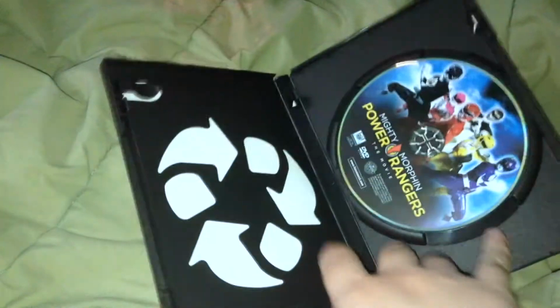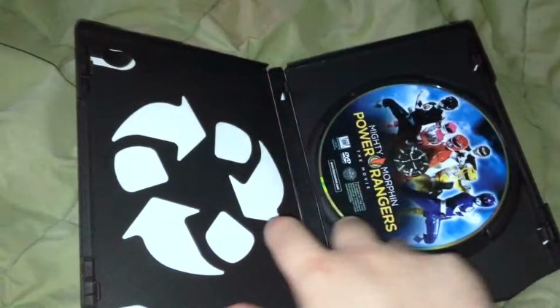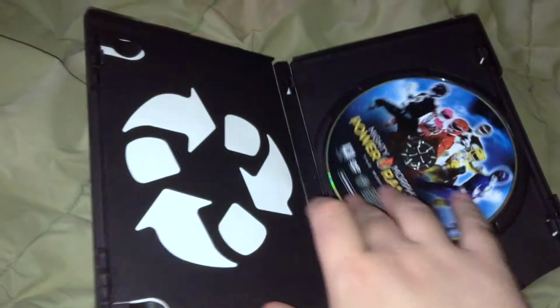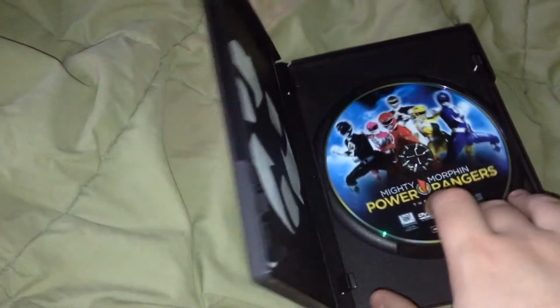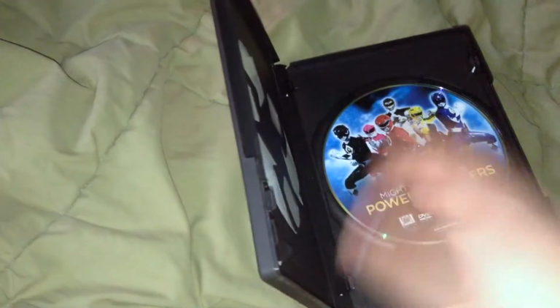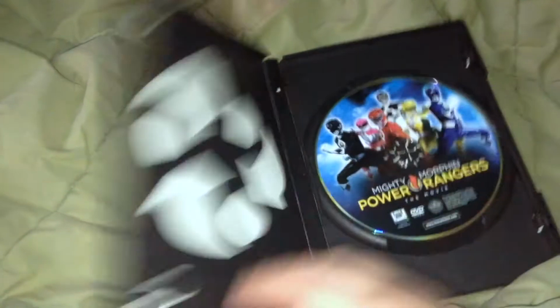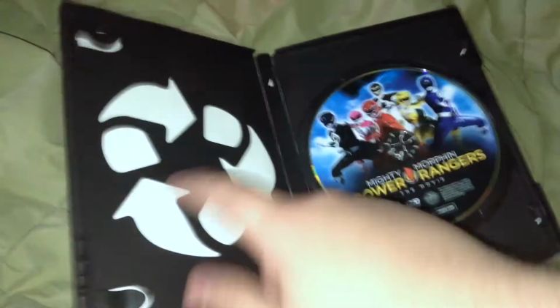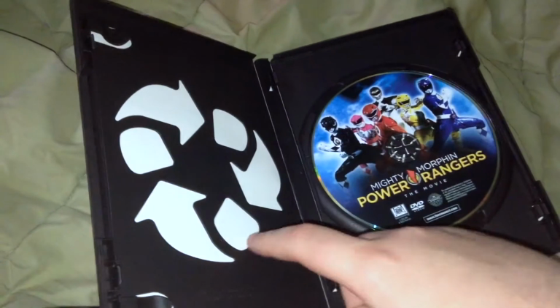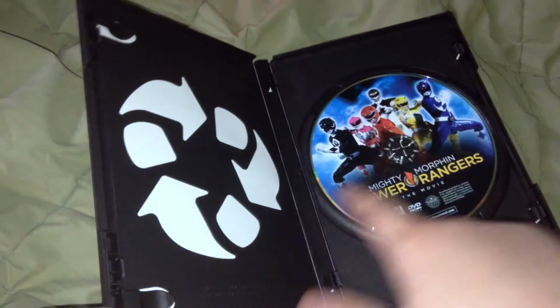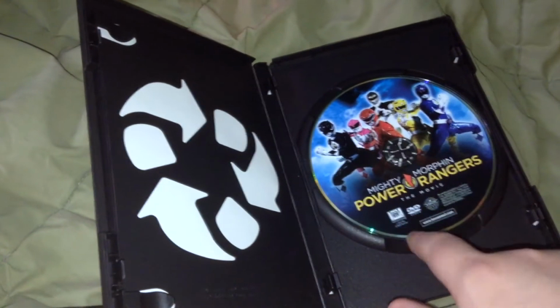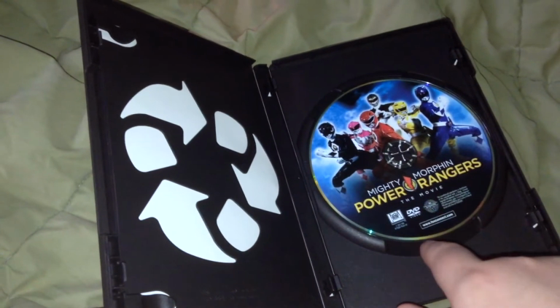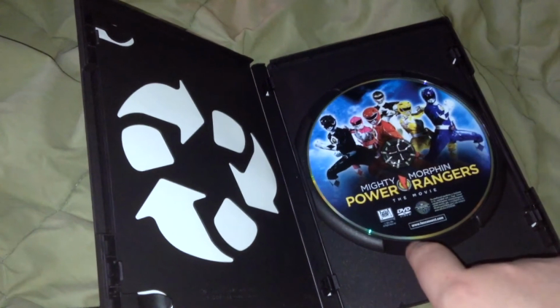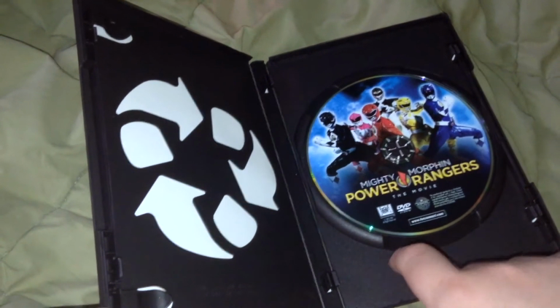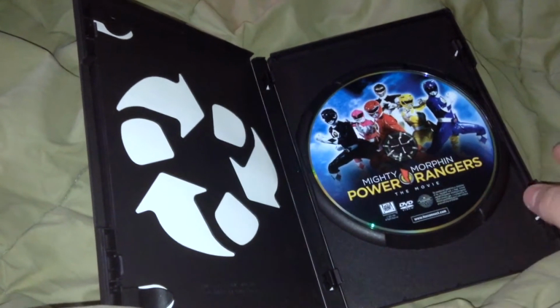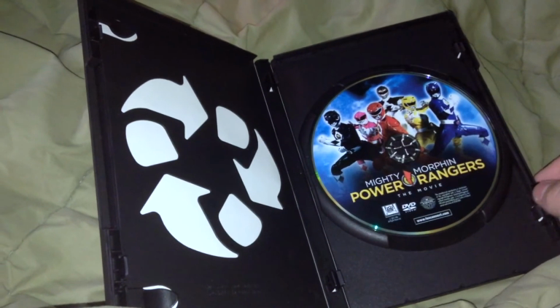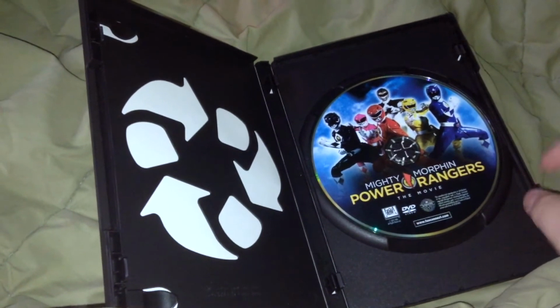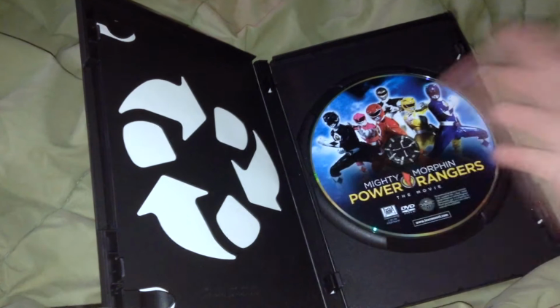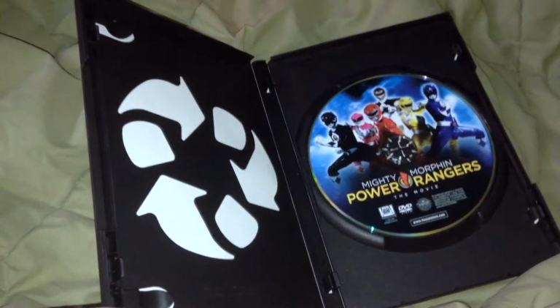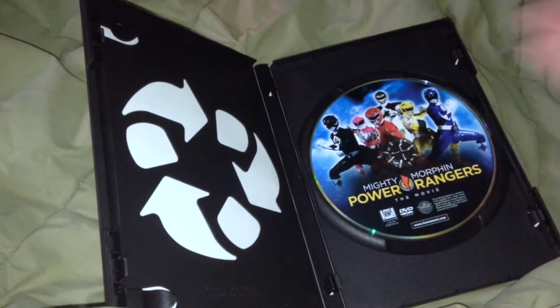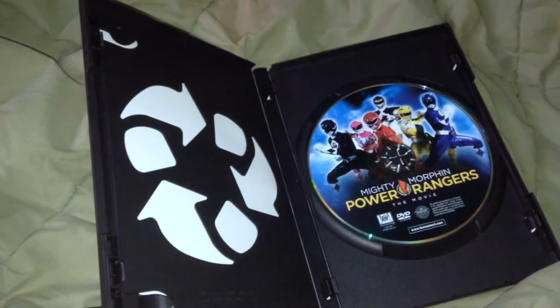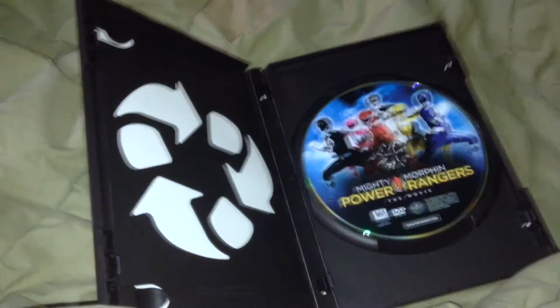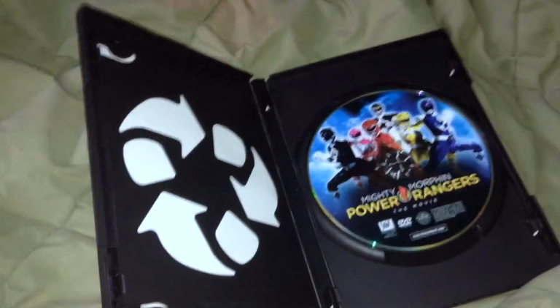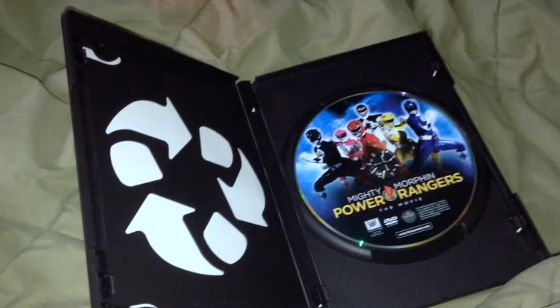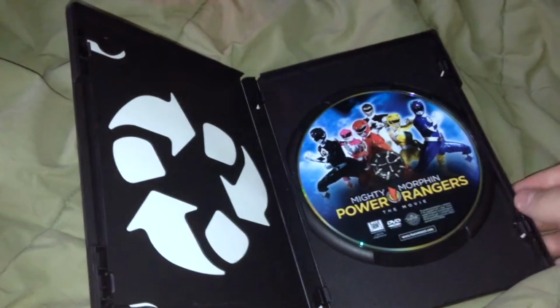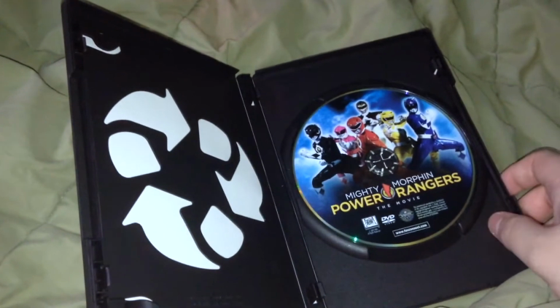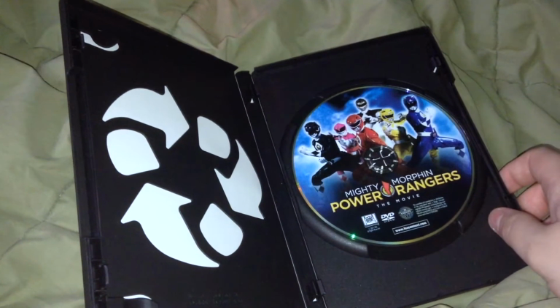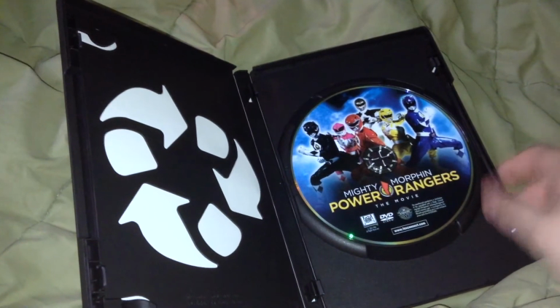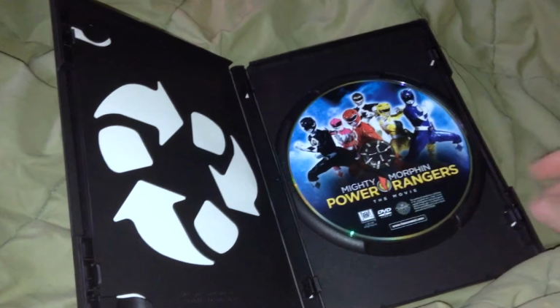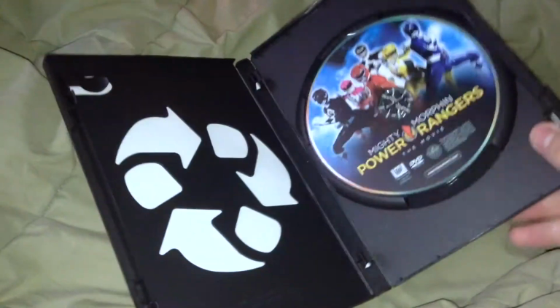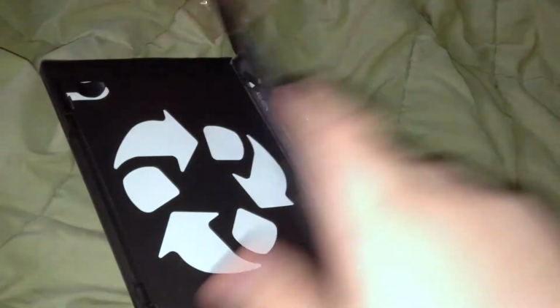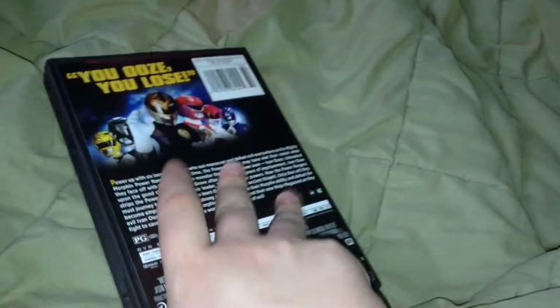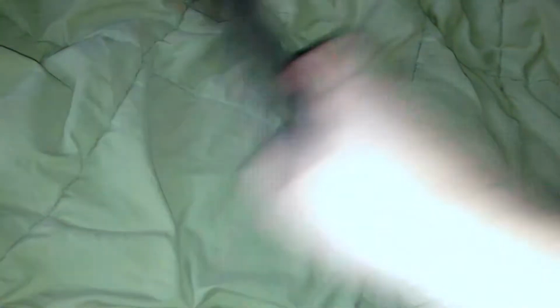There's not much to really say about the inside — it's just a recycle case with the disc. But you get decent artwork on here. It's kind of like the Shop Factory DVDs and everything, which is cool.